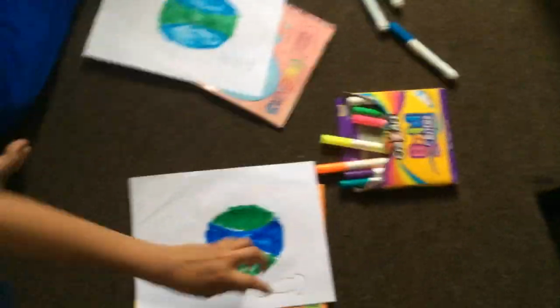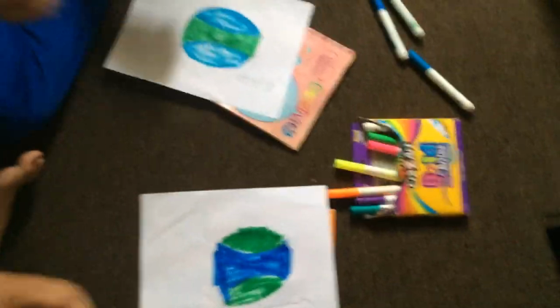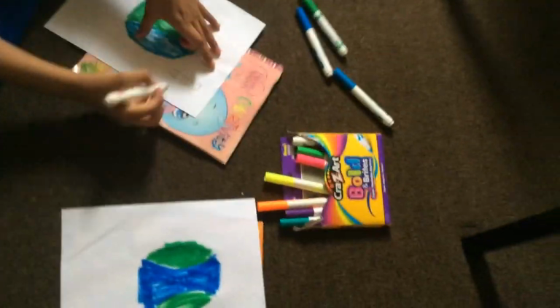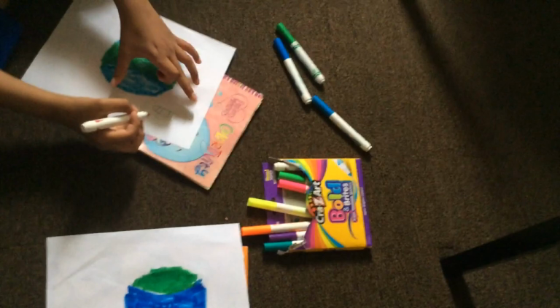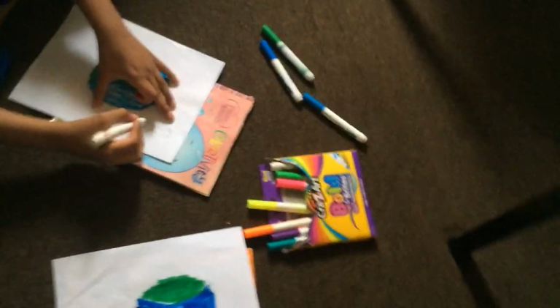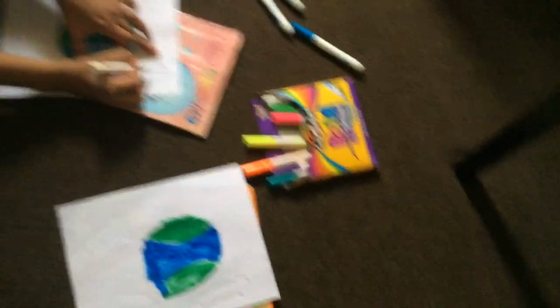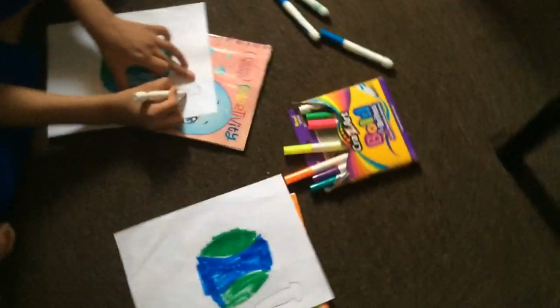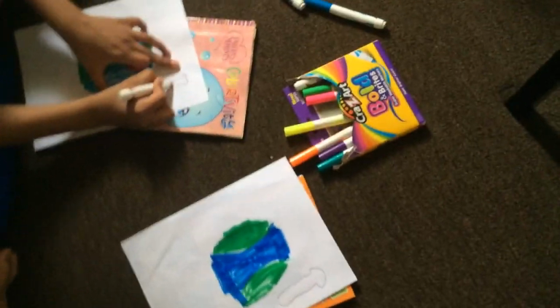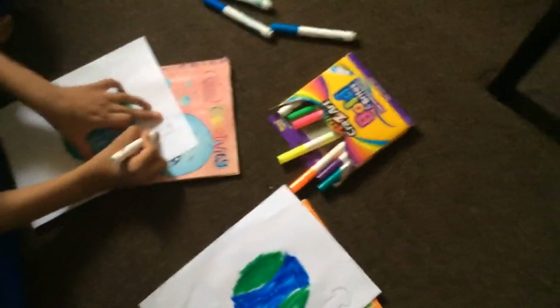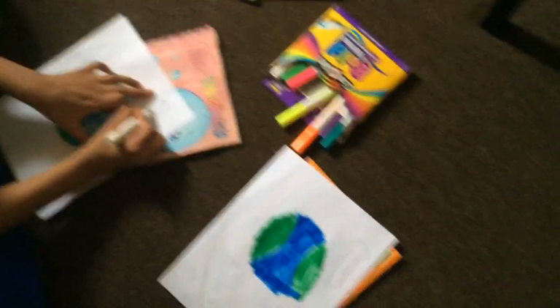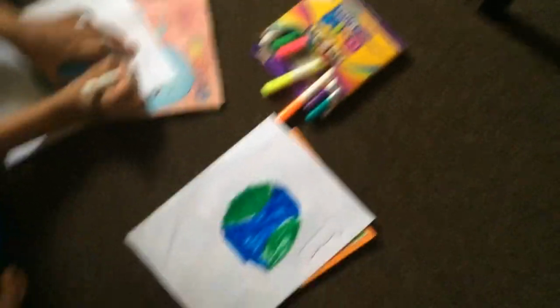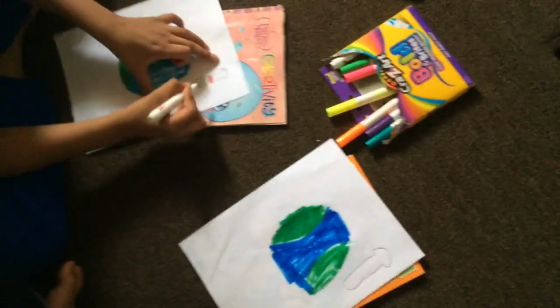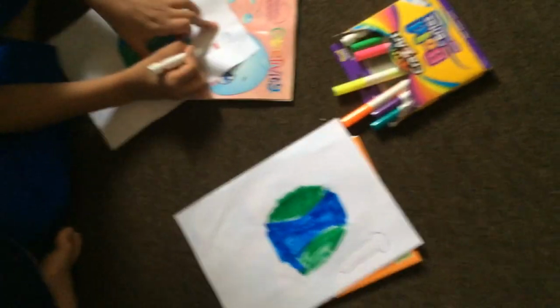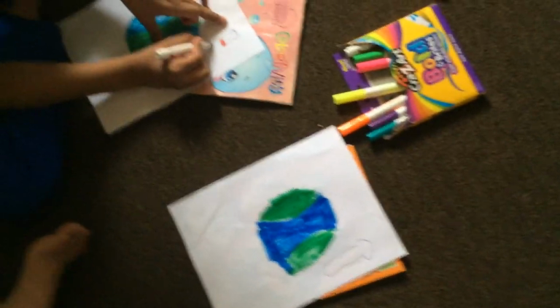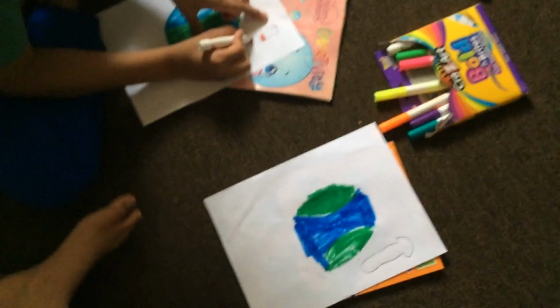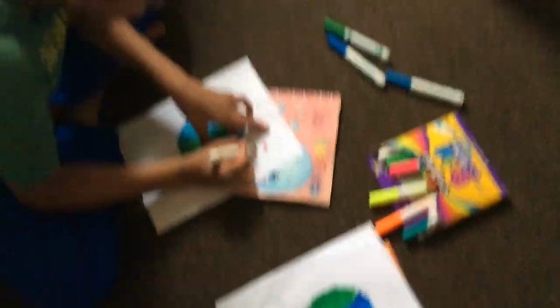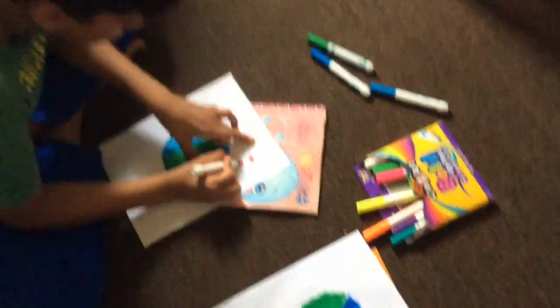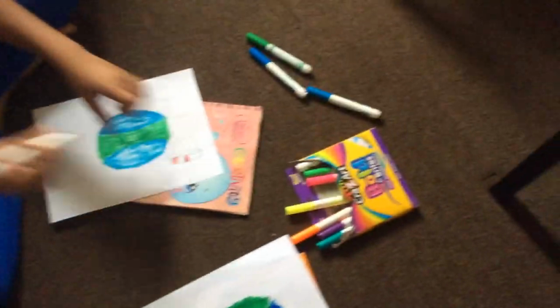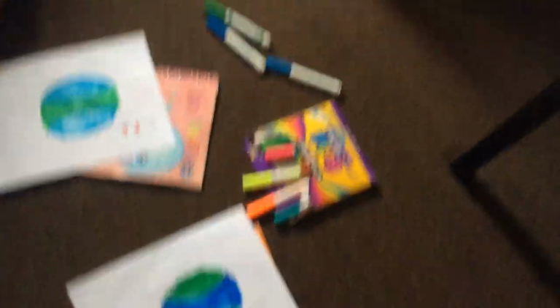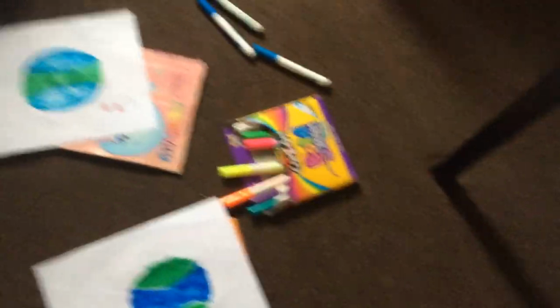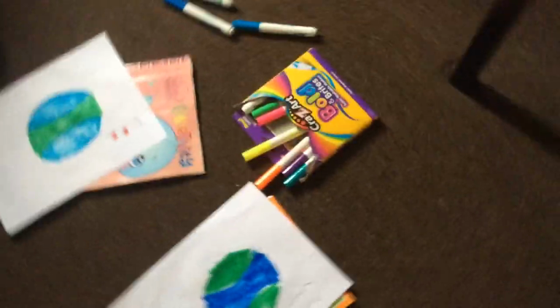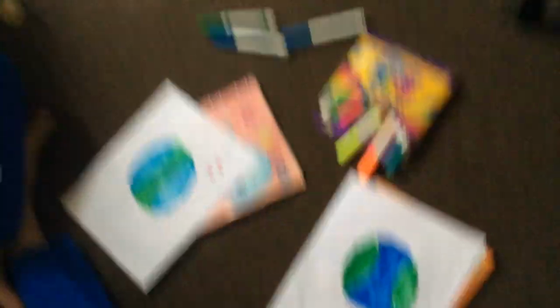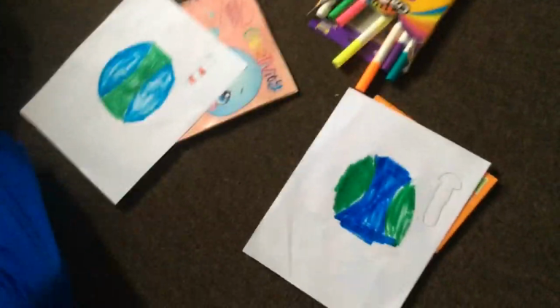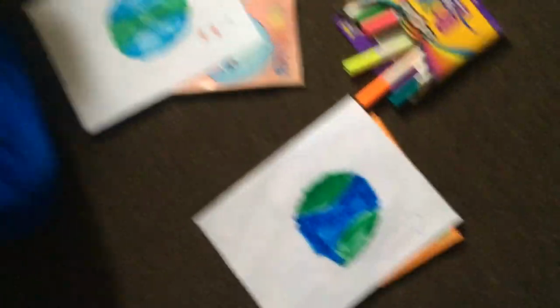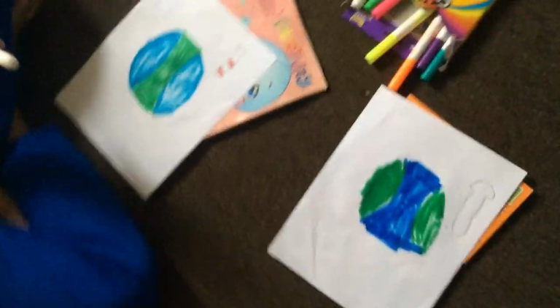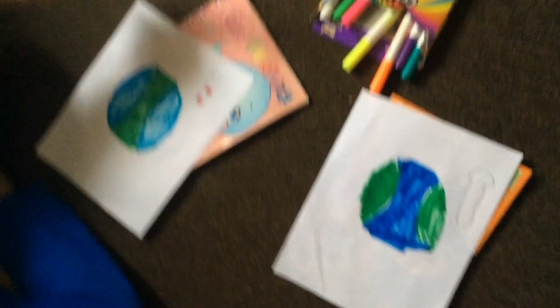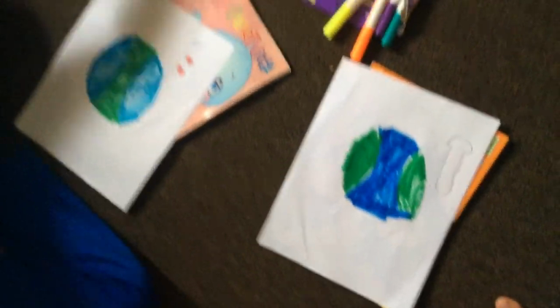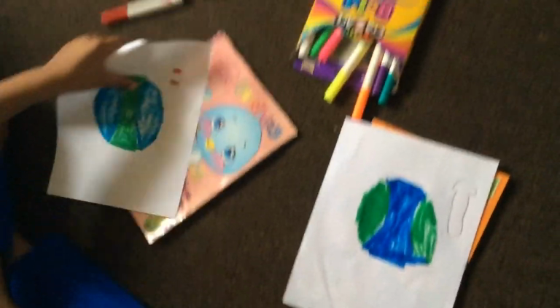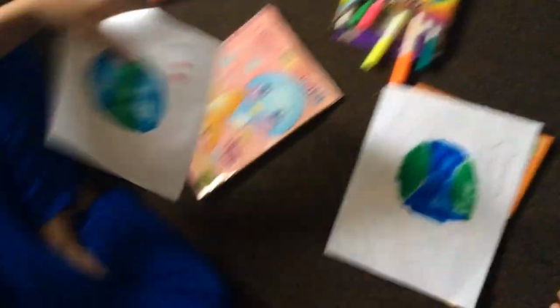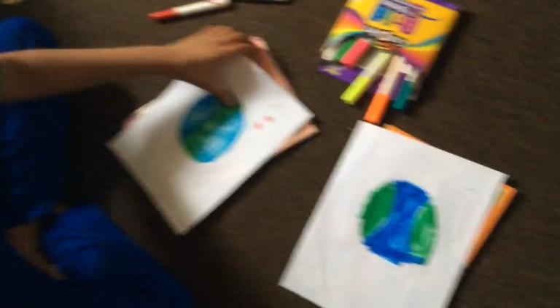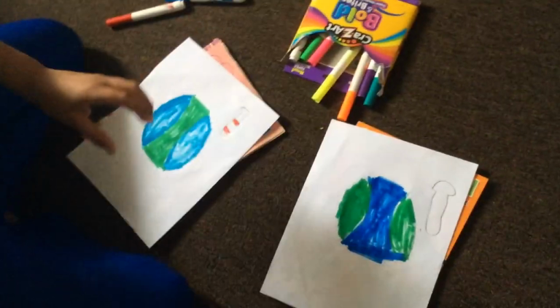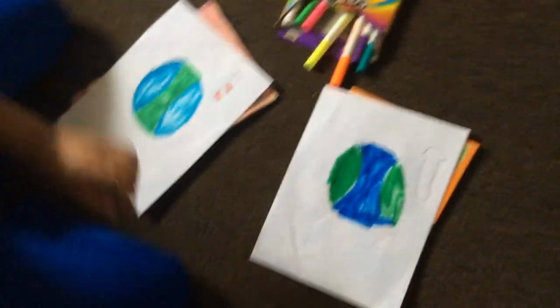So it needs to look like this. Okay, so this is how you do it — I'm not done finishing it yet.